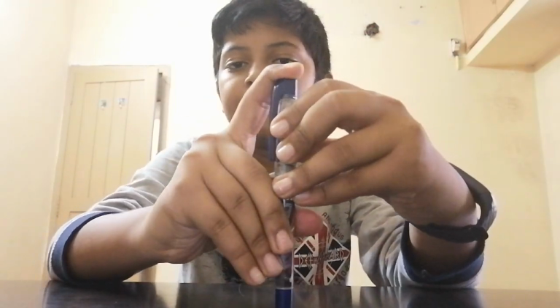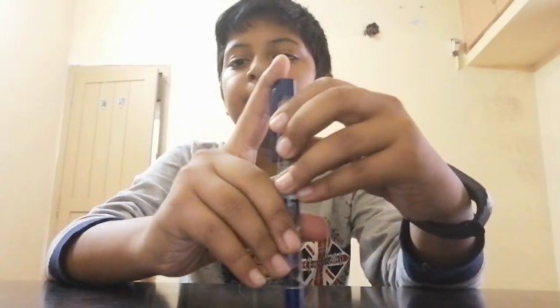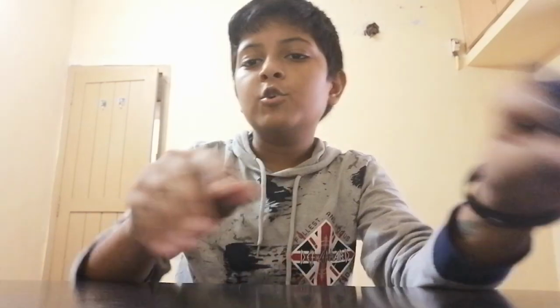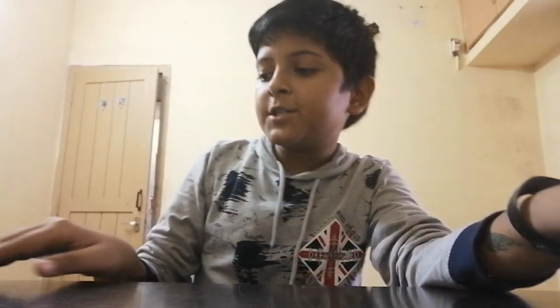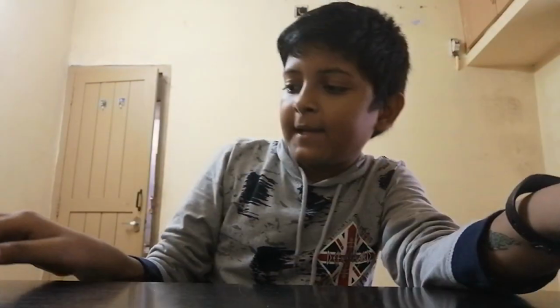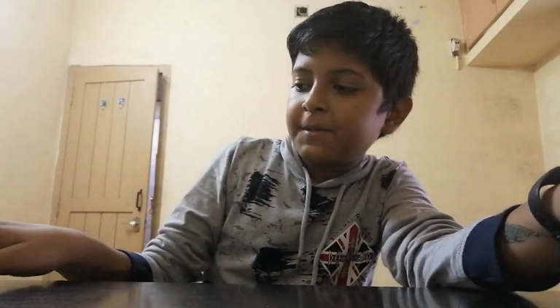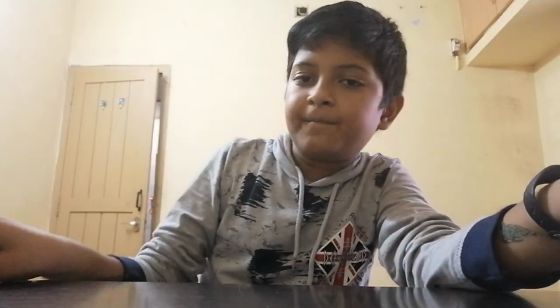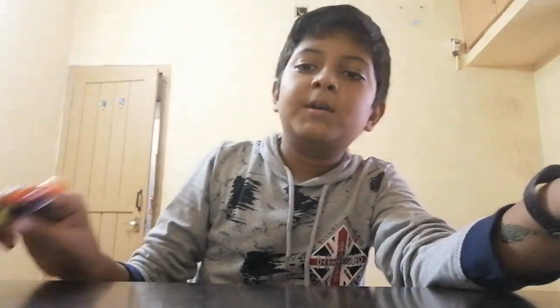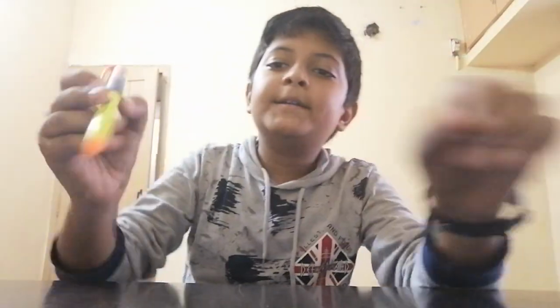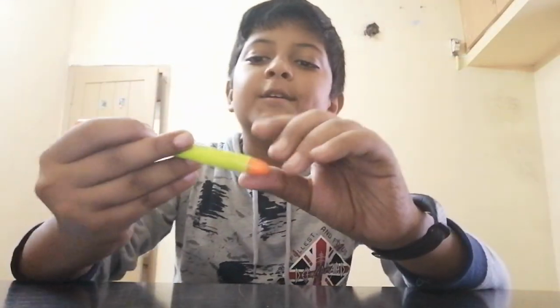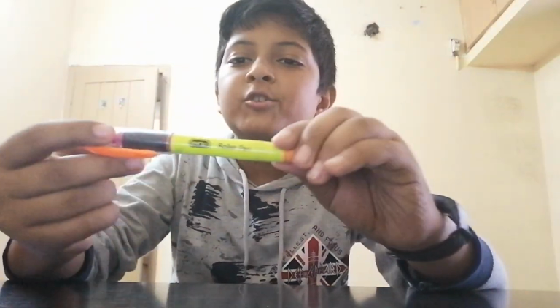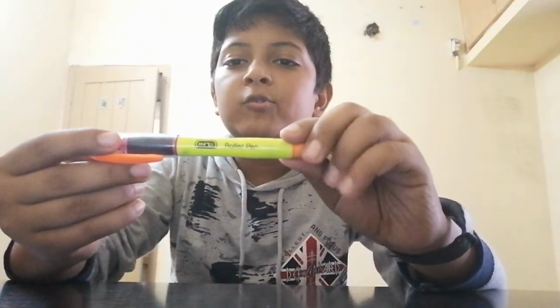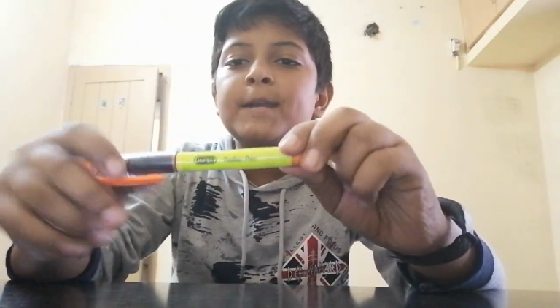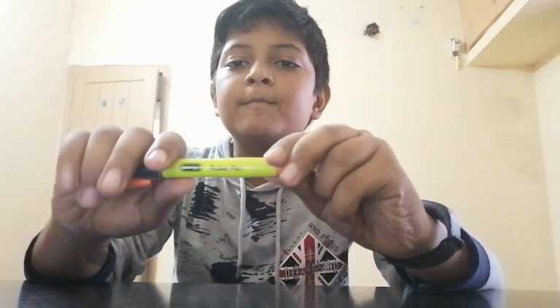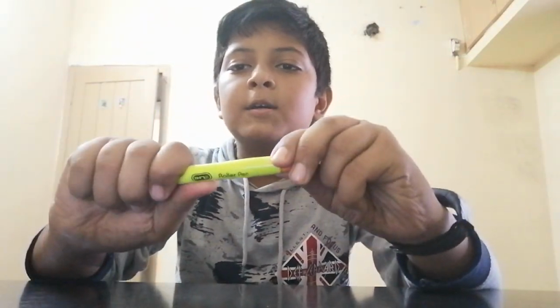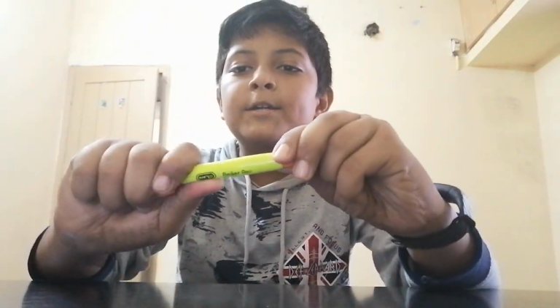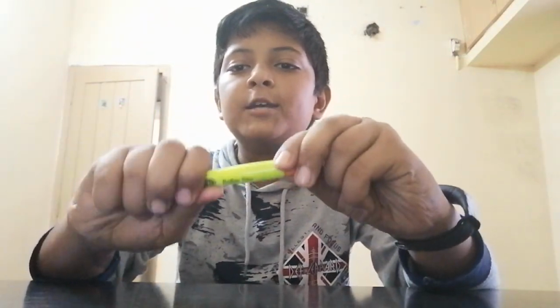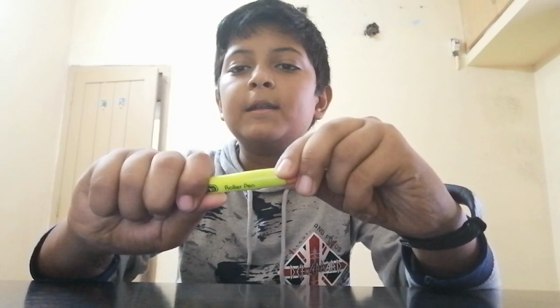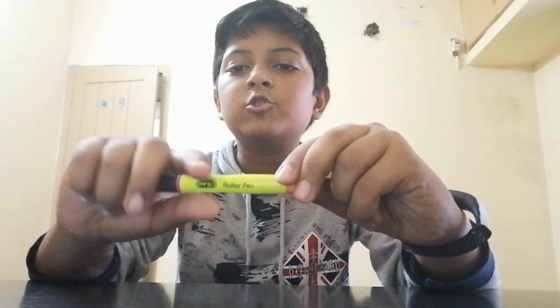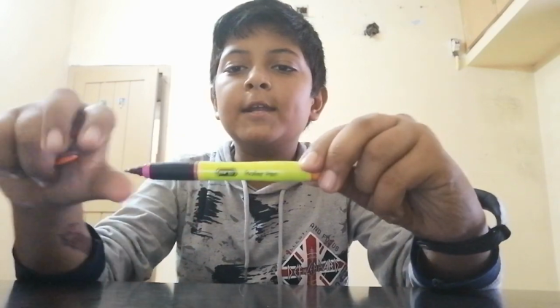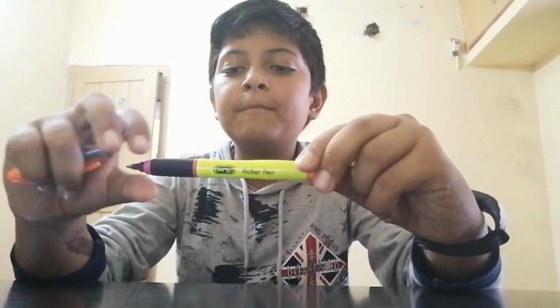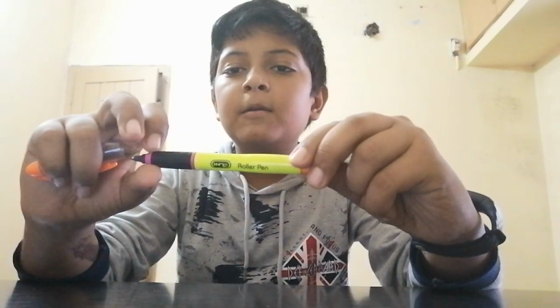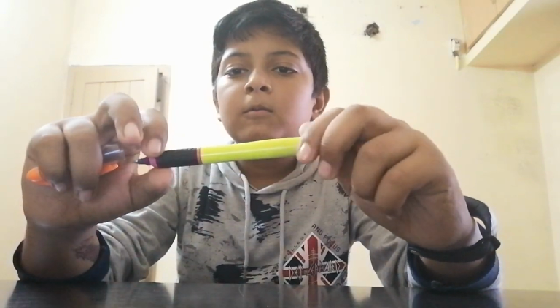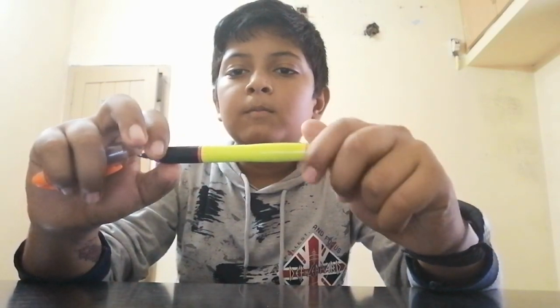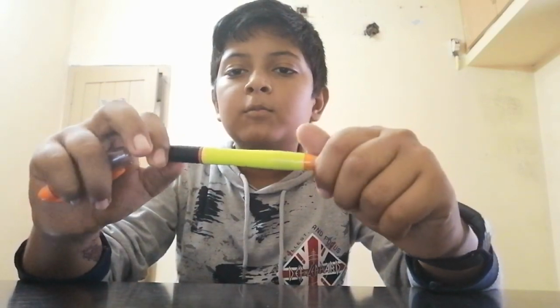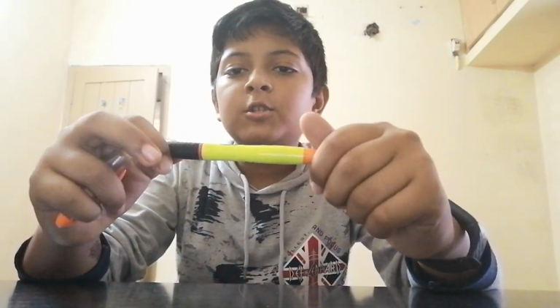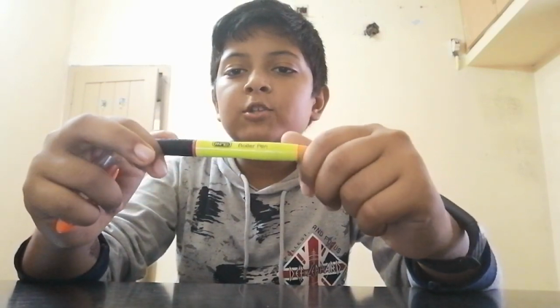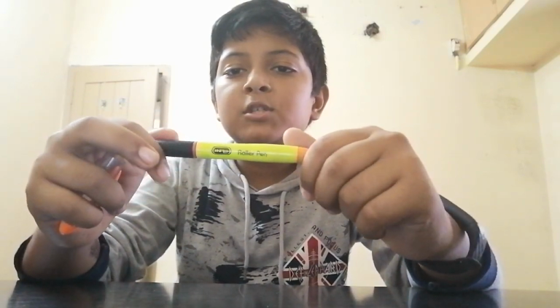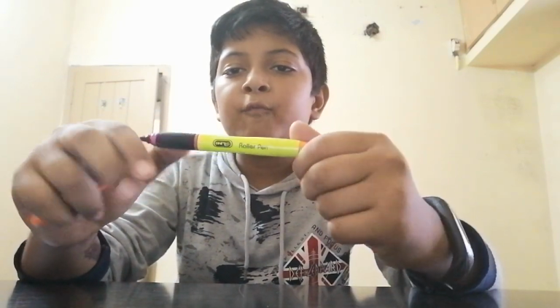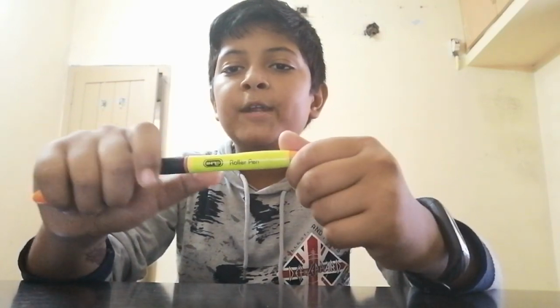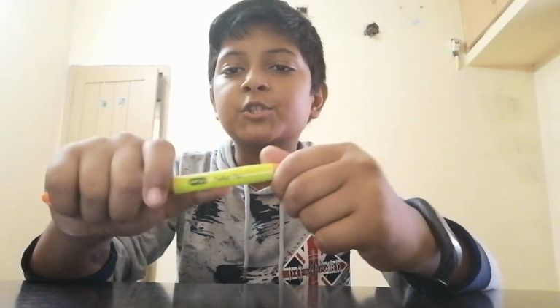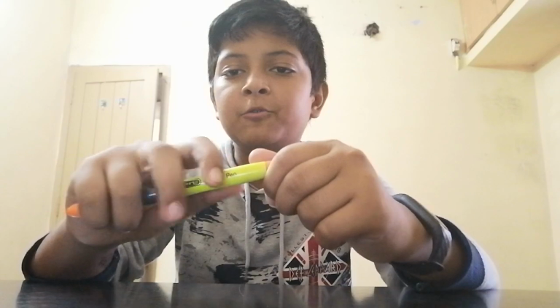My next pen is the Insert Roller pen — it's also an ink pen. In this collection, all are ink pens. The price of this is around 50 to 60 rupees.